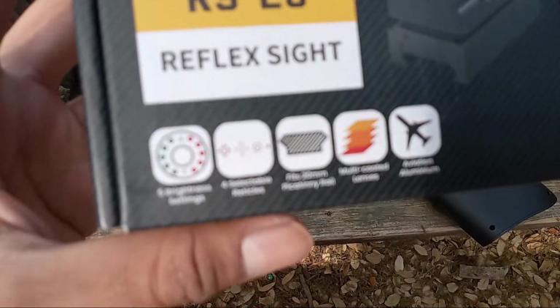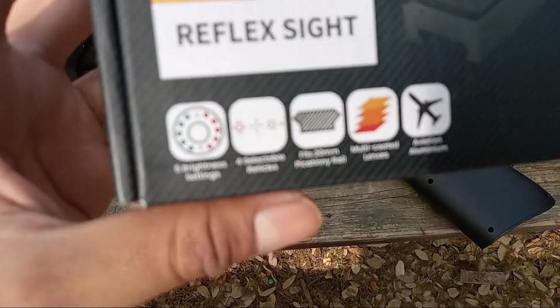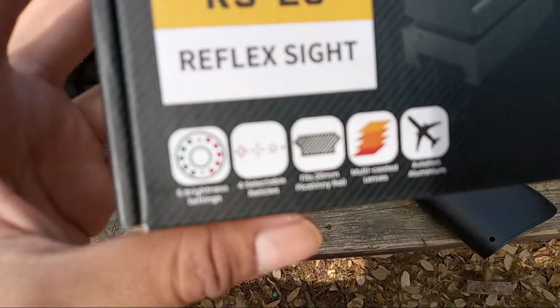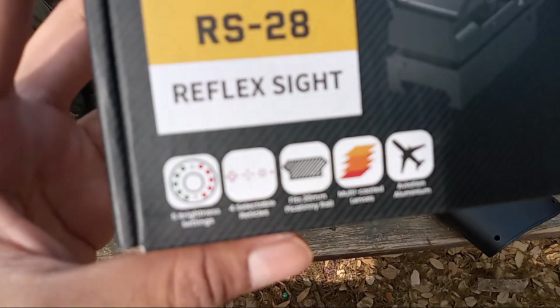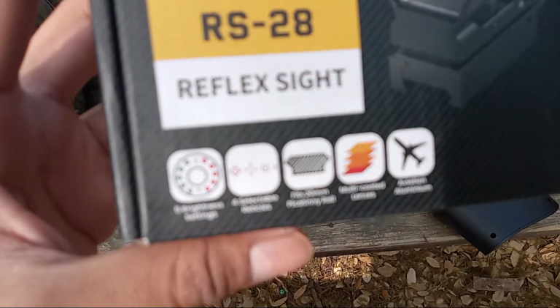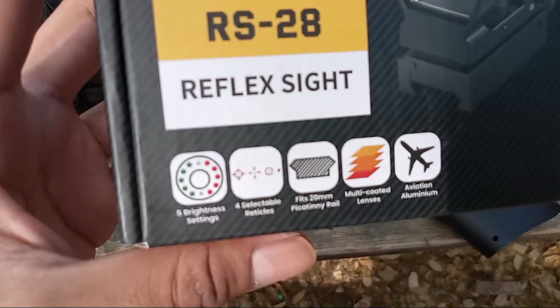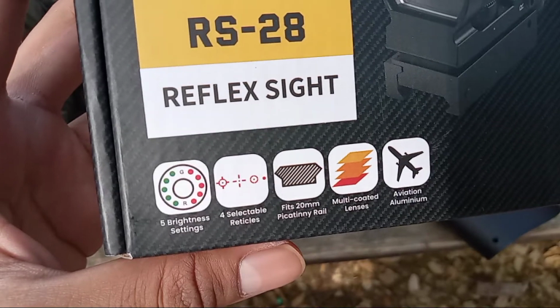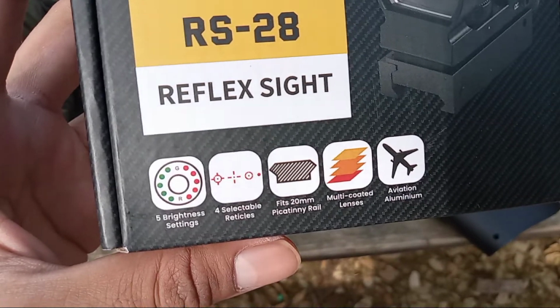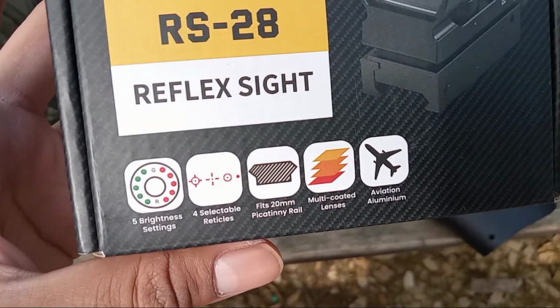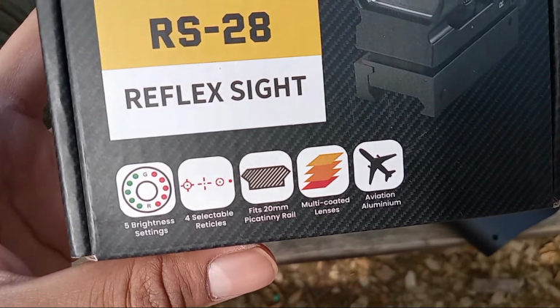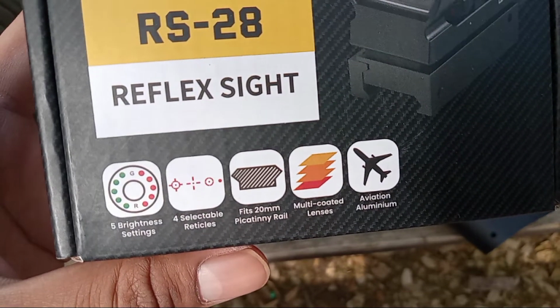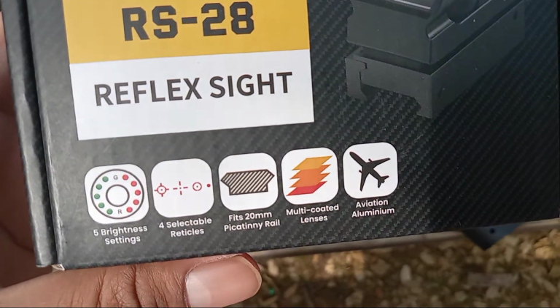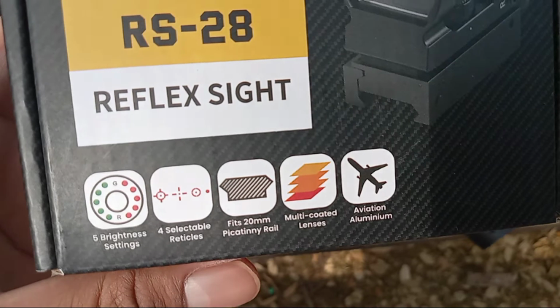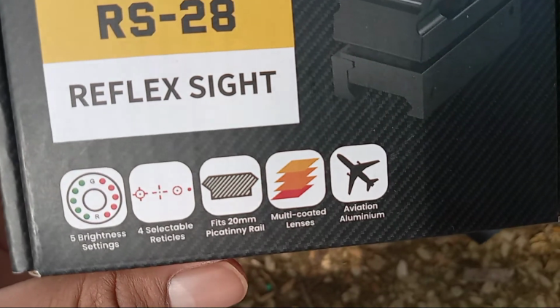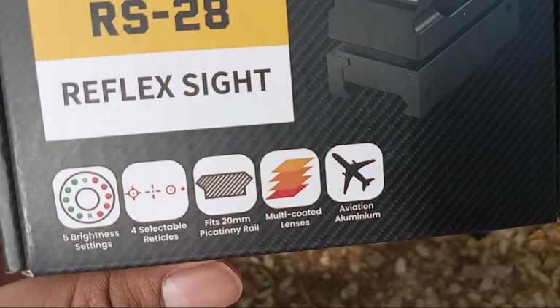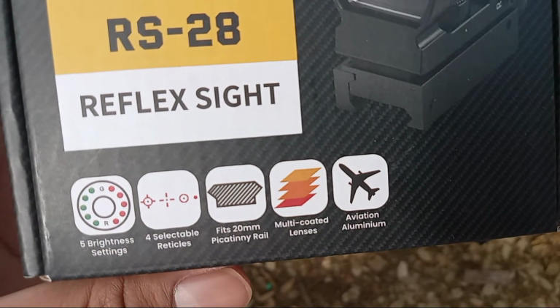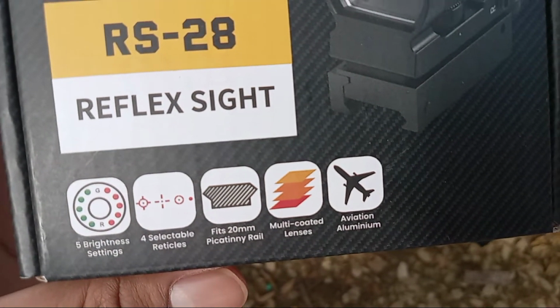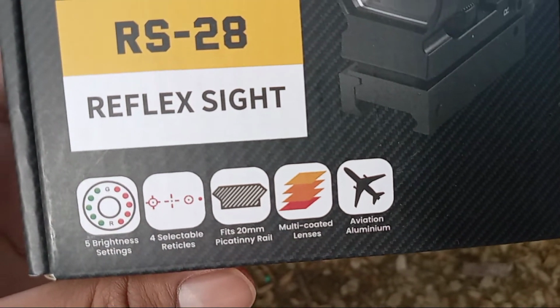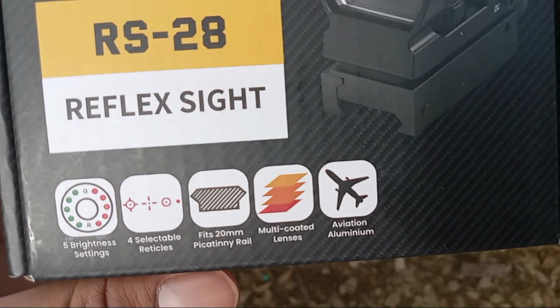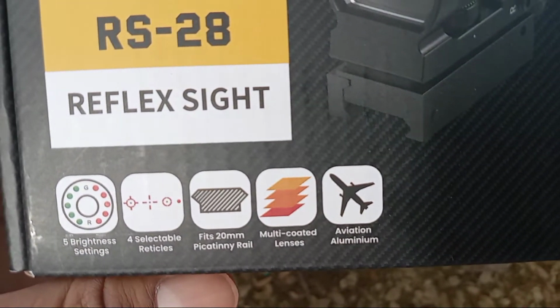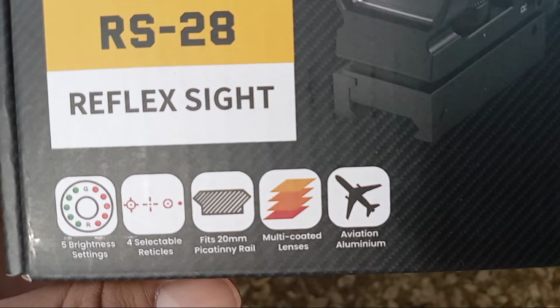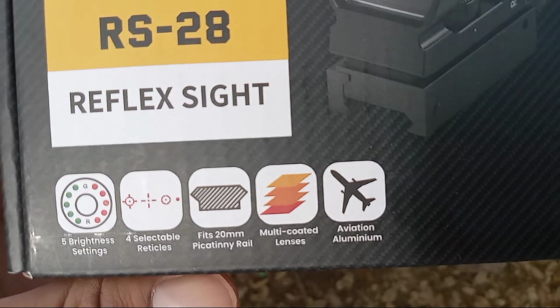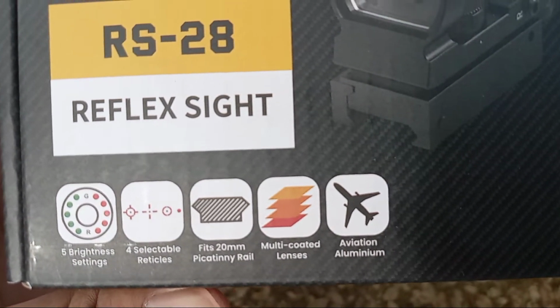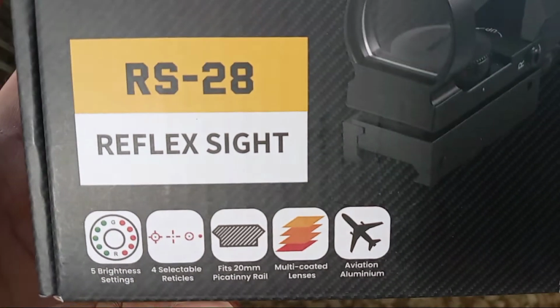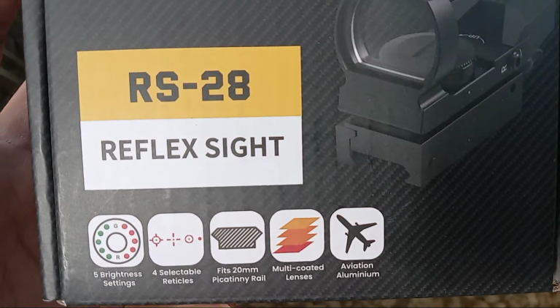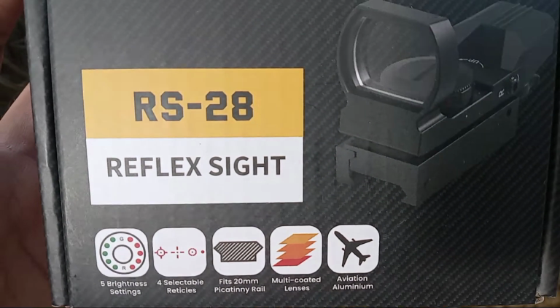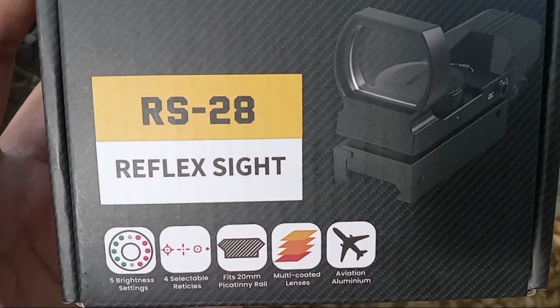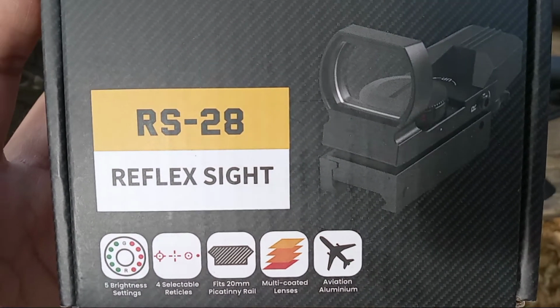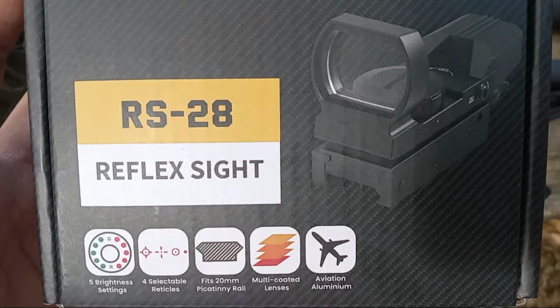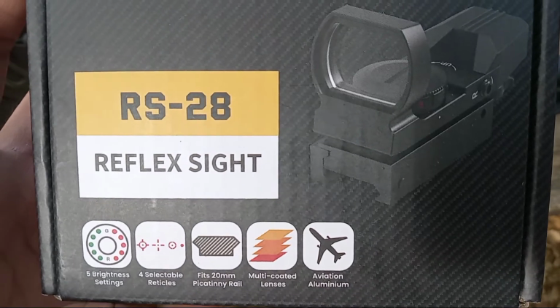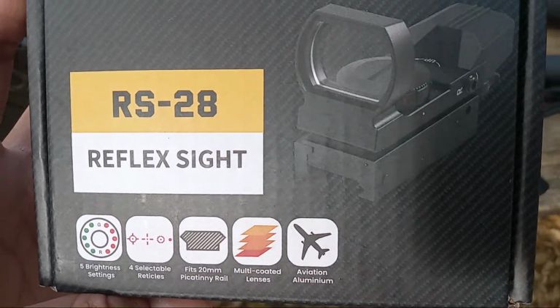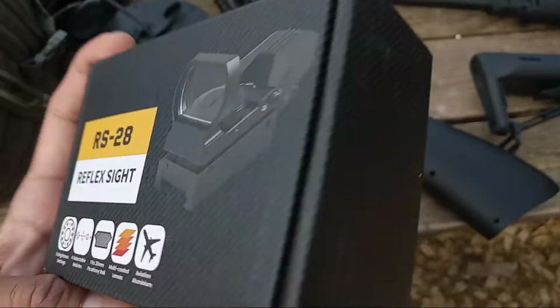My reviews are indiscriminate. It has five brightness settings, four selectable reticles, fits on 20mm rails, multi-coated lenses, and it's made out of aviation aluminum.